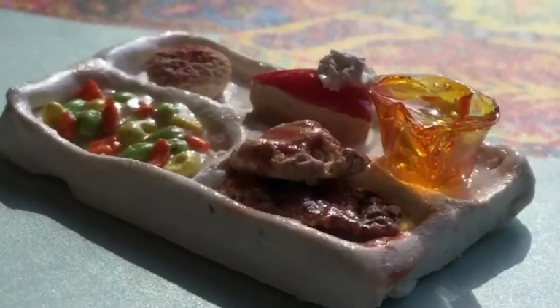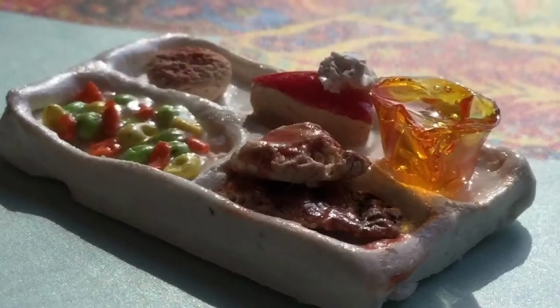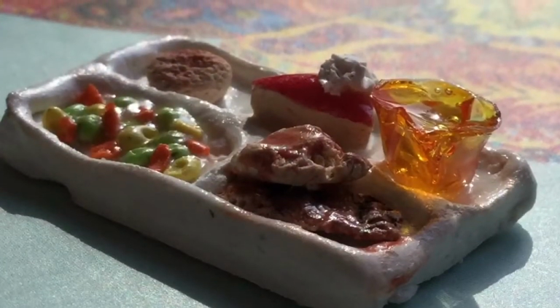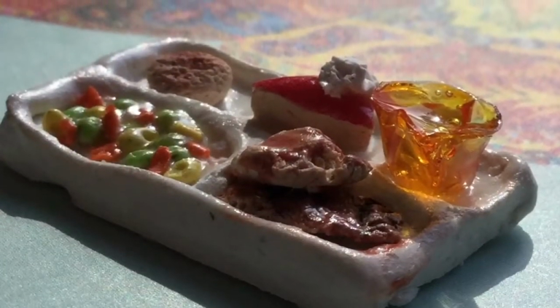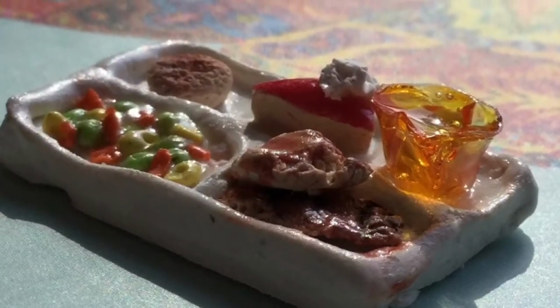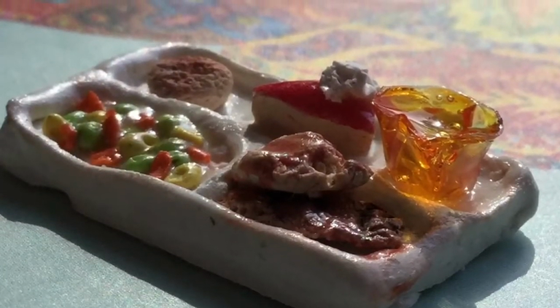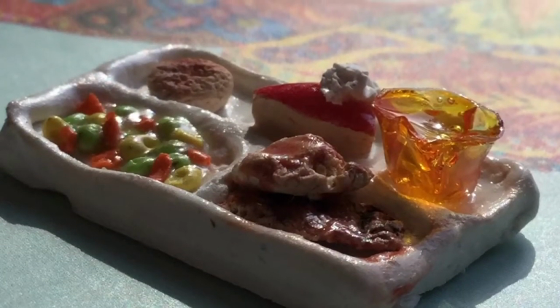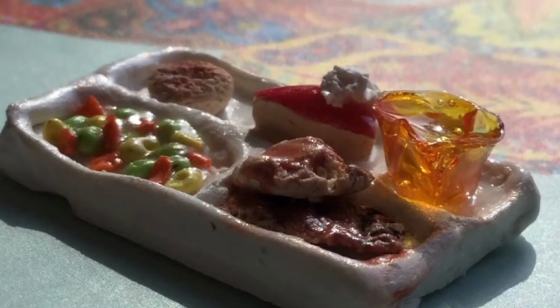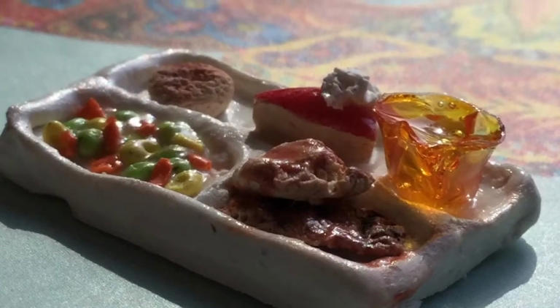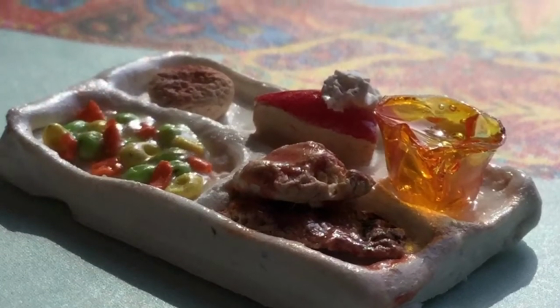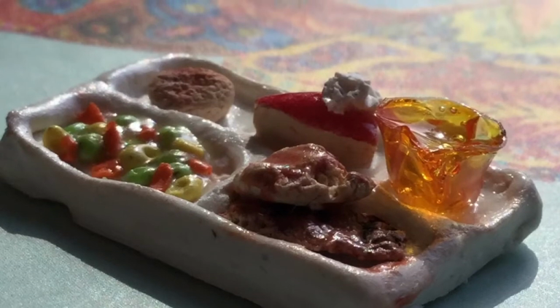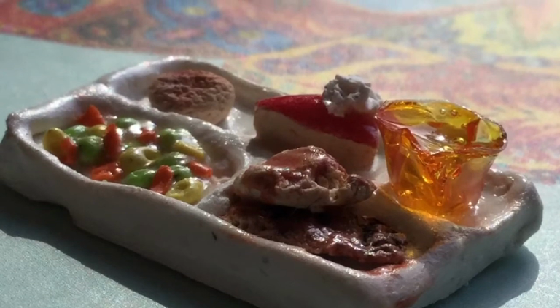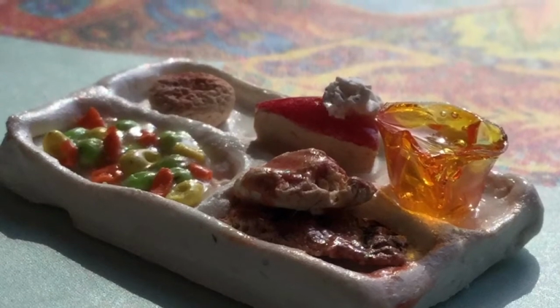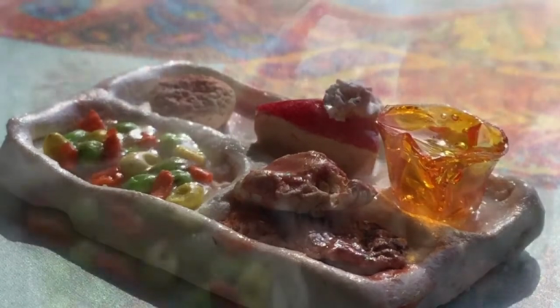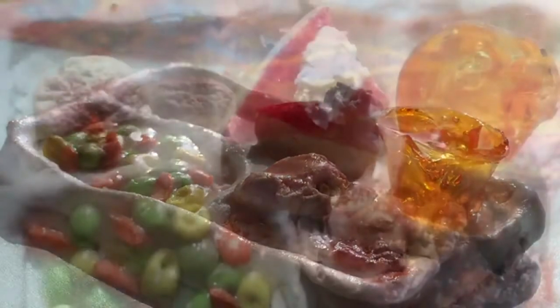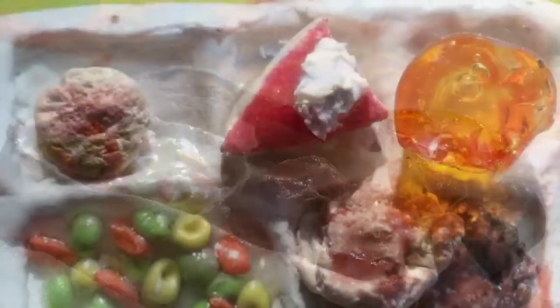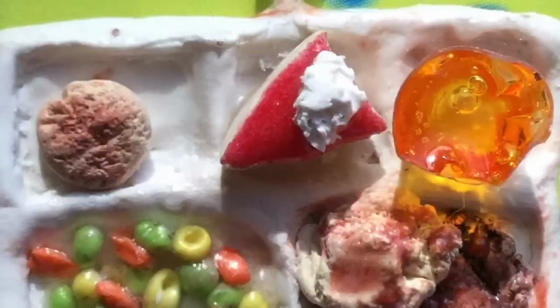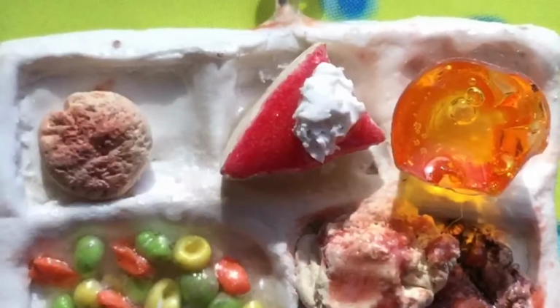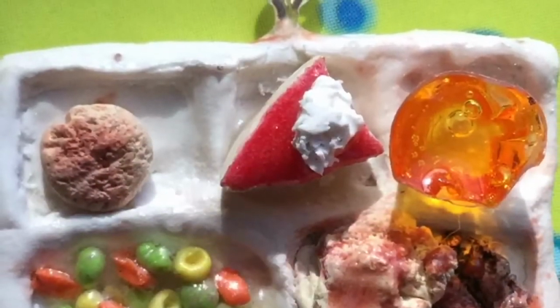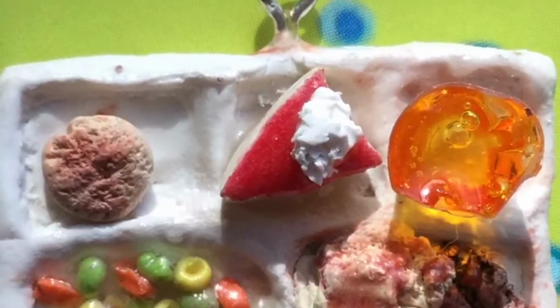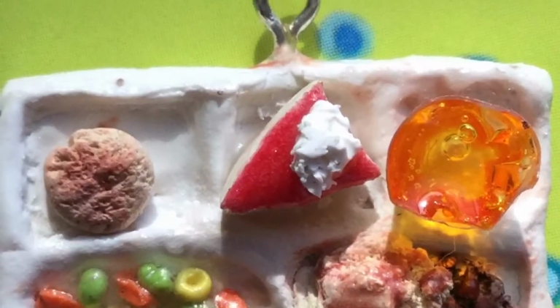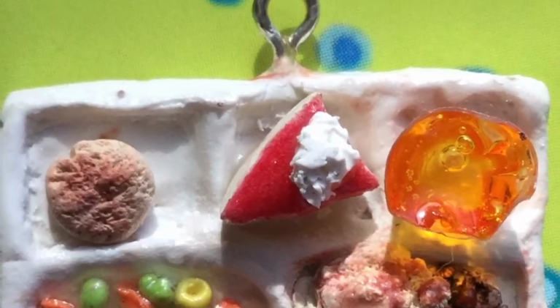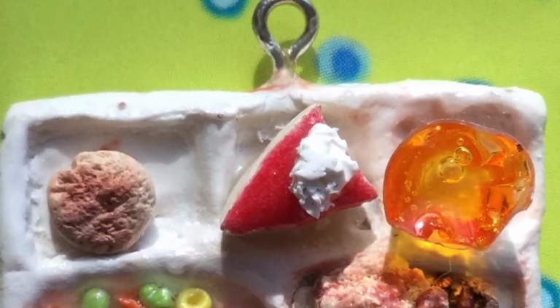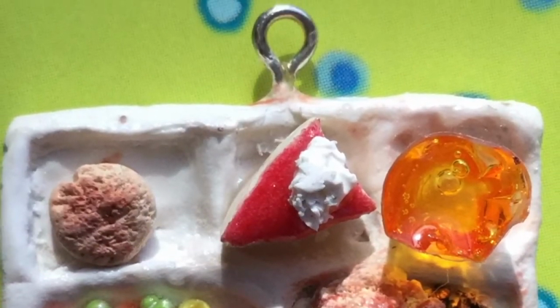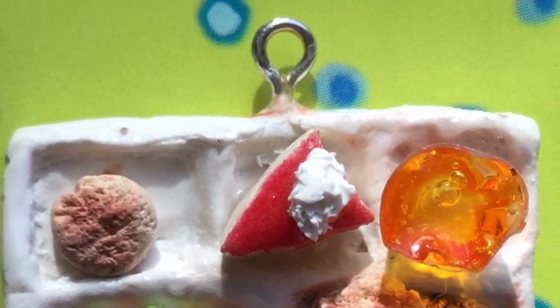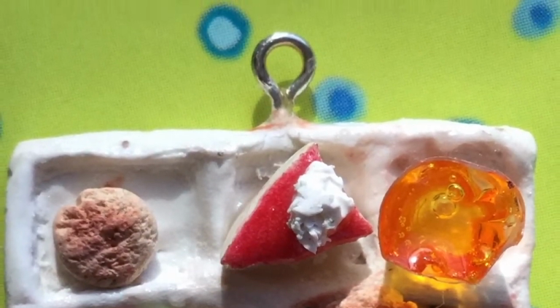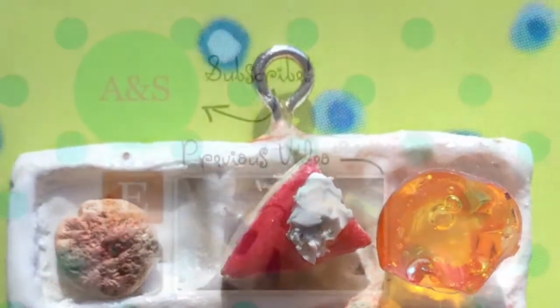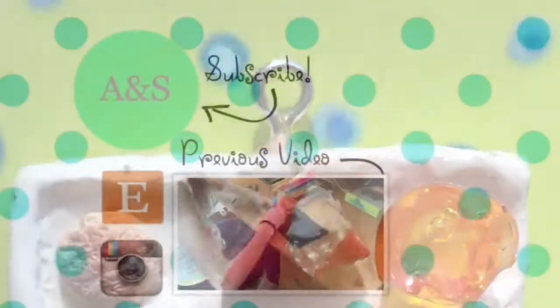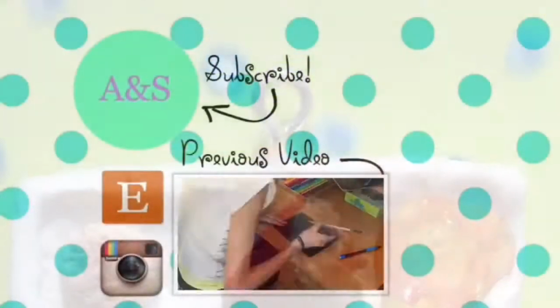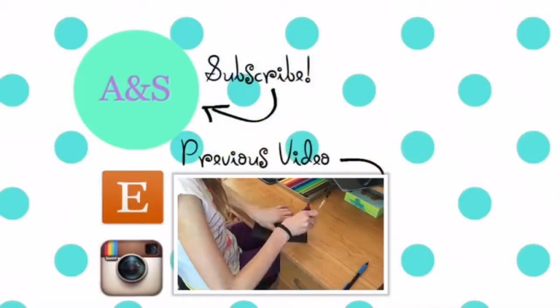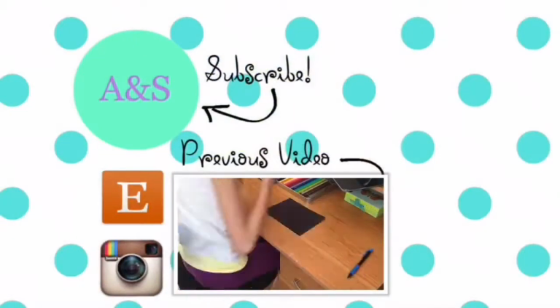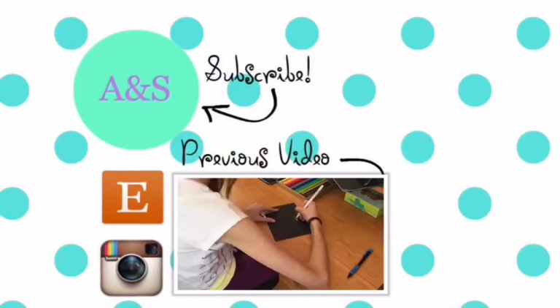Like, comment, and share this video and subscribe if you haven't already. Bye guys, thank you for watching and I'll see you in my next tutorial!